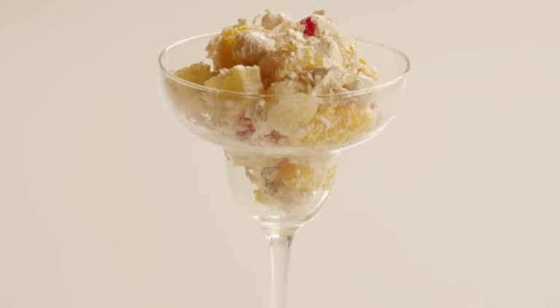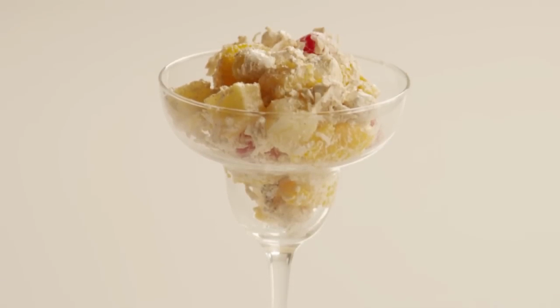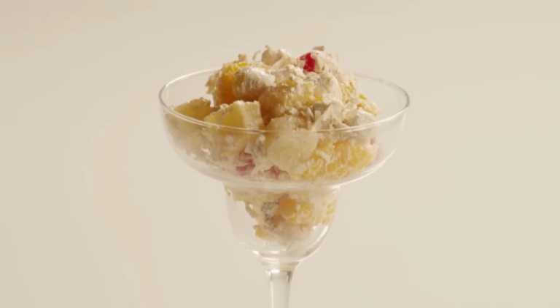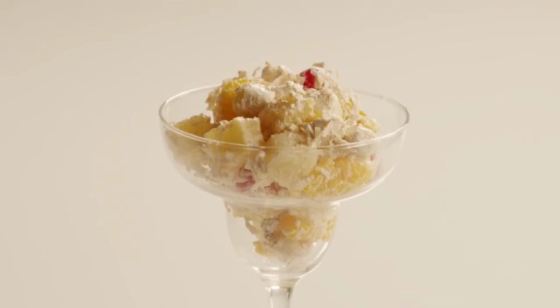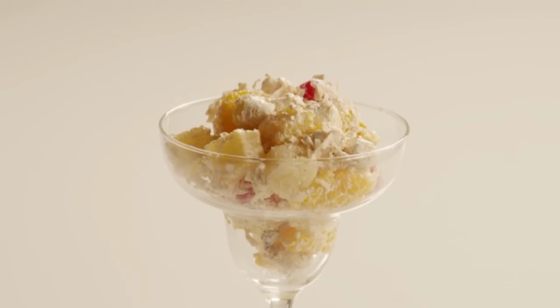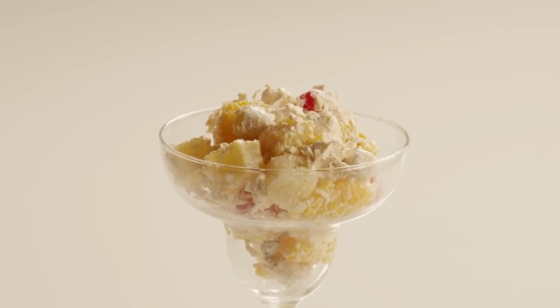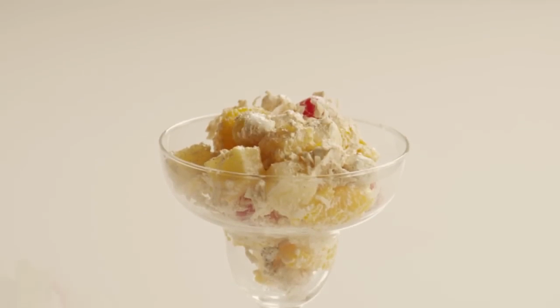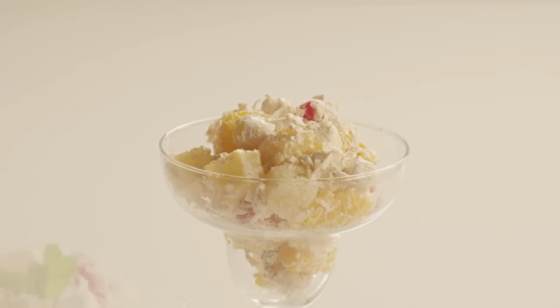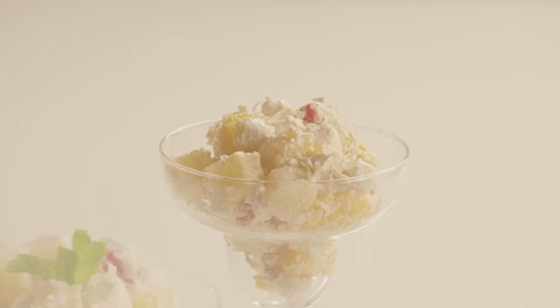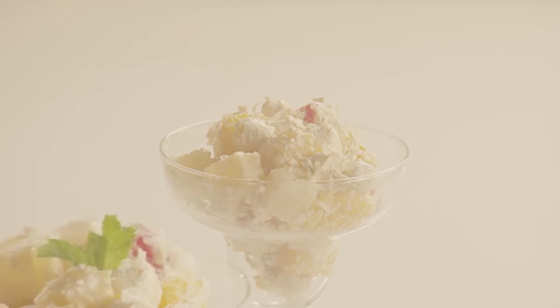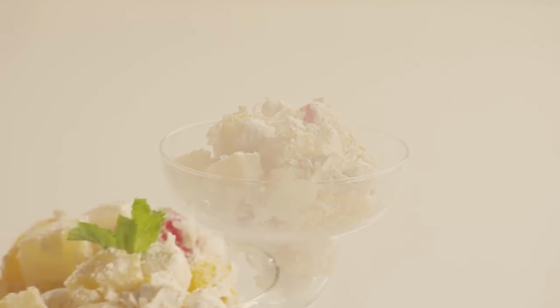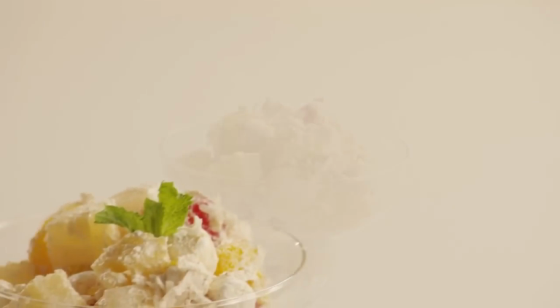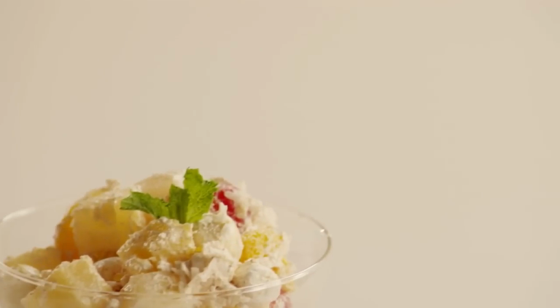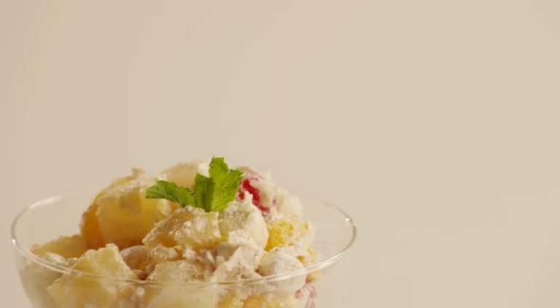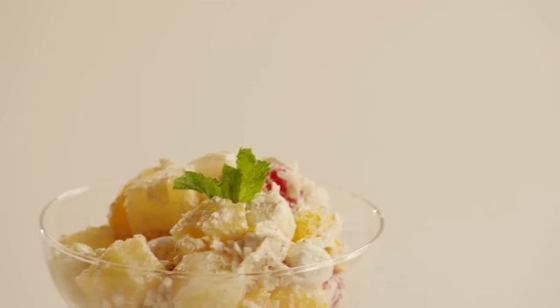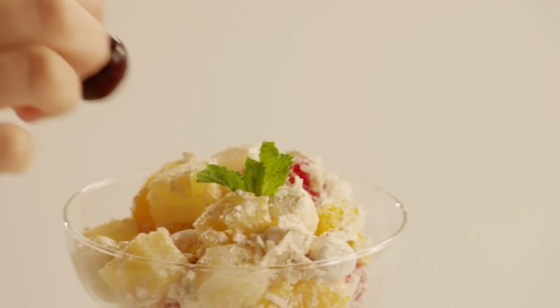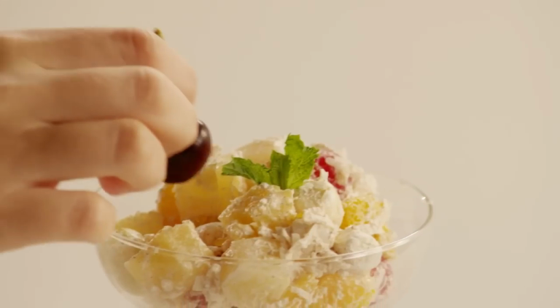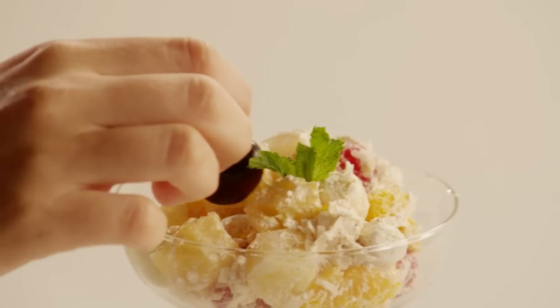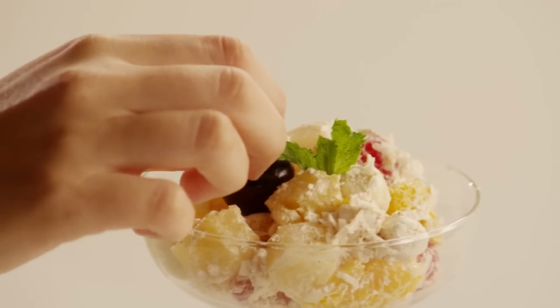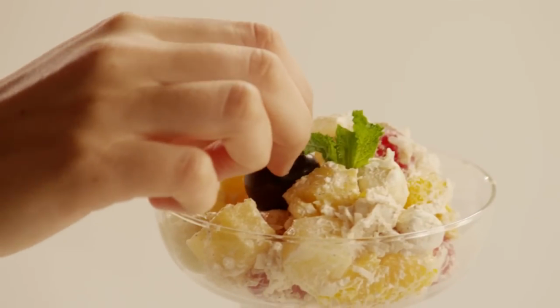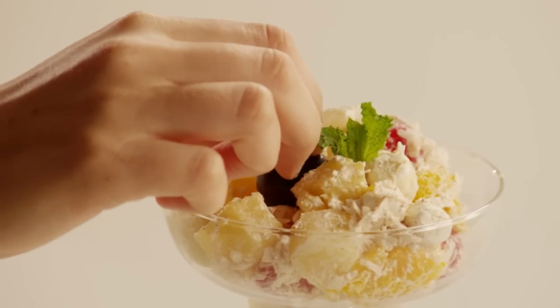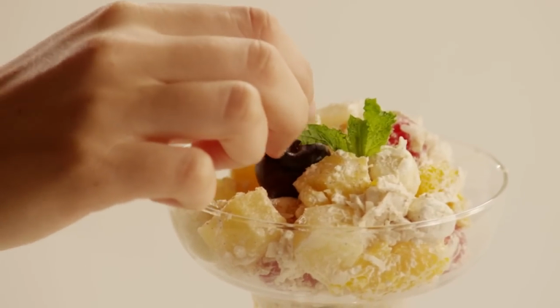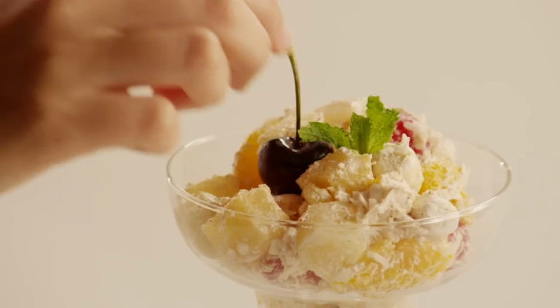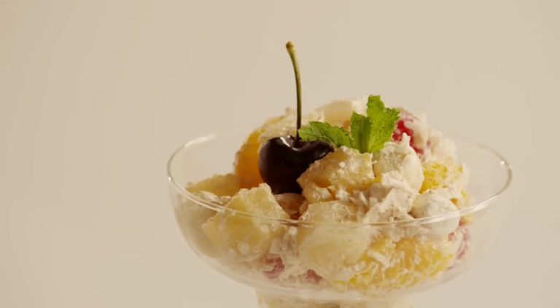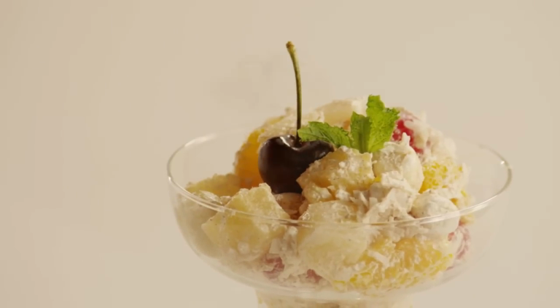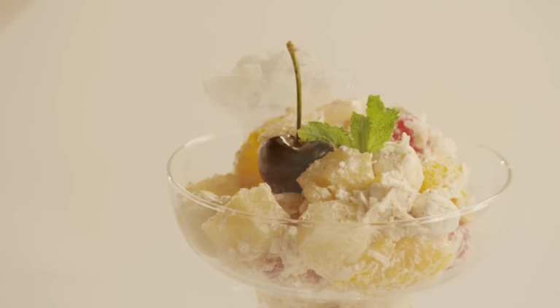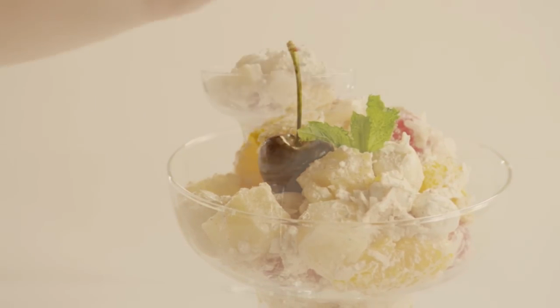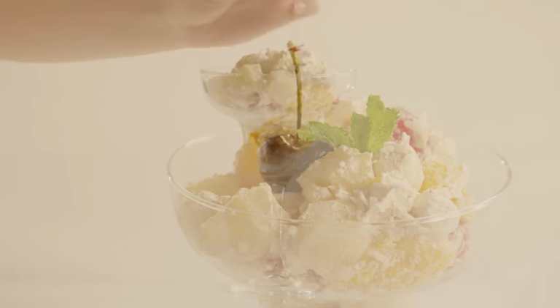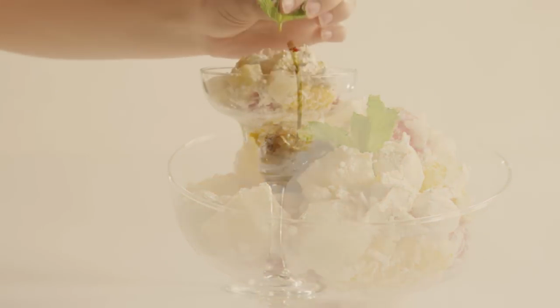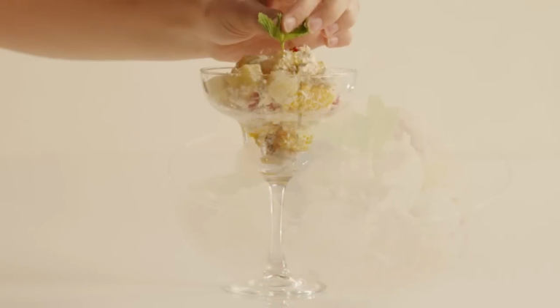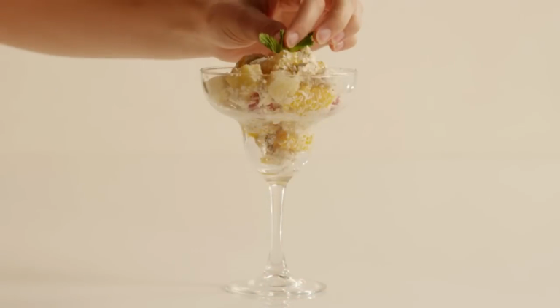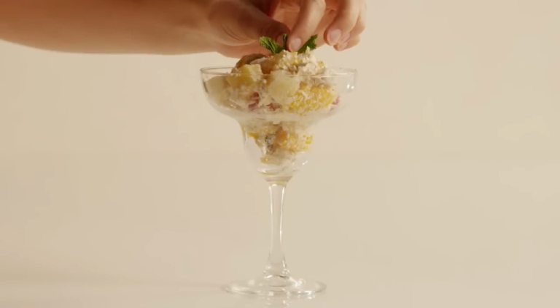All Recipes member Kimberly Teal comments that this recipe for ambrosia fruit salad is easy, easy, easy. If you like maraschino cherries, you can use them.